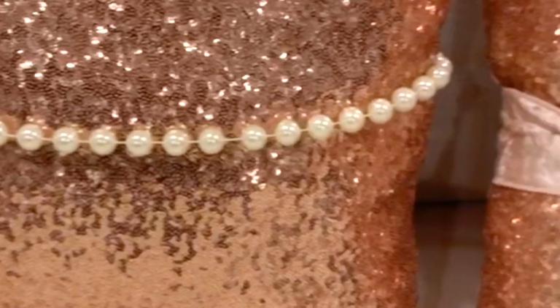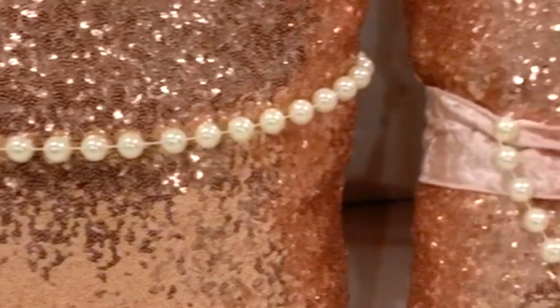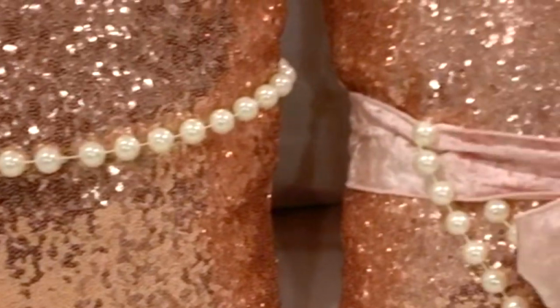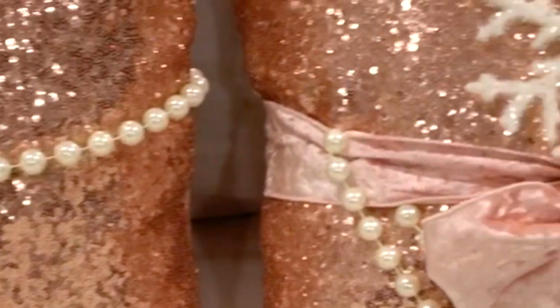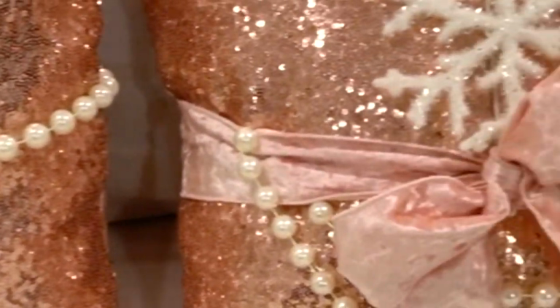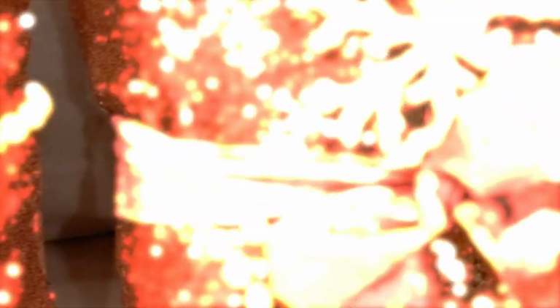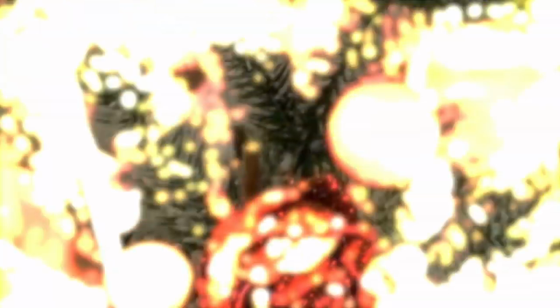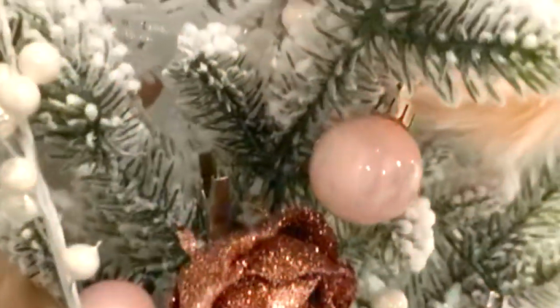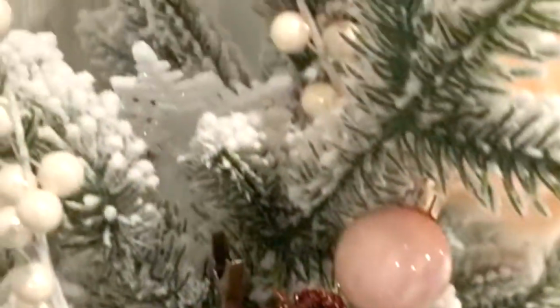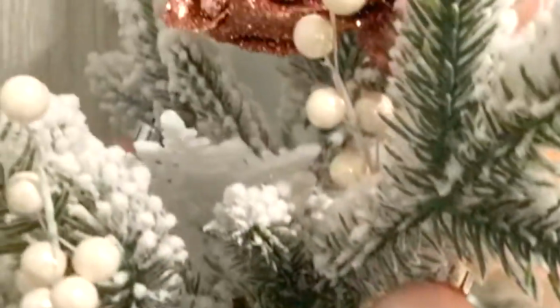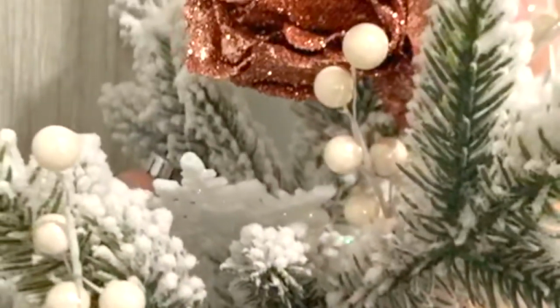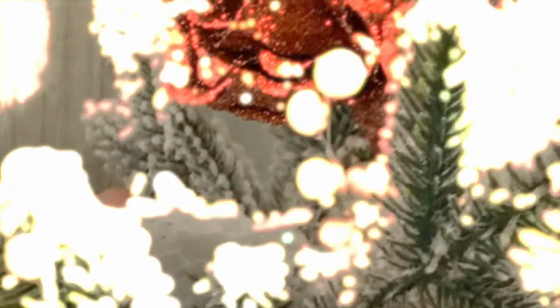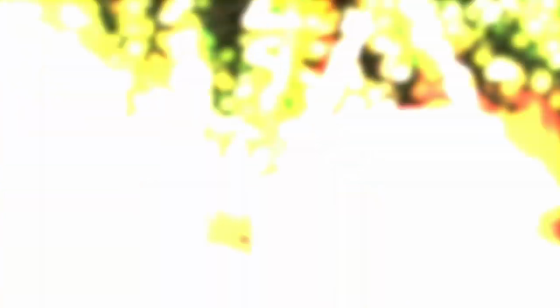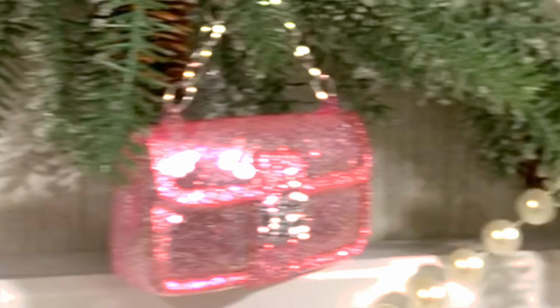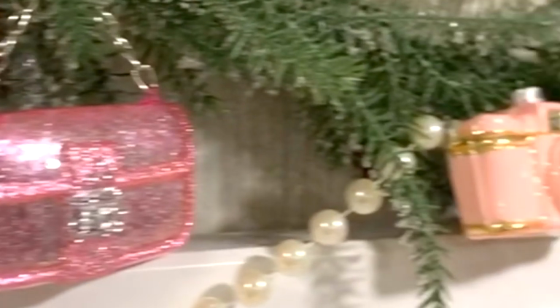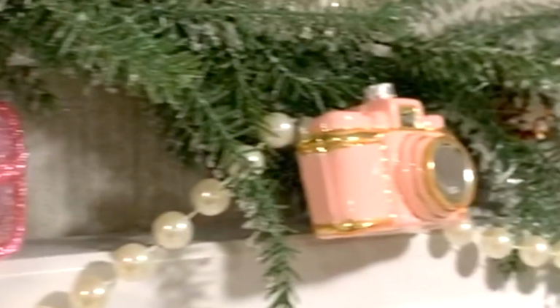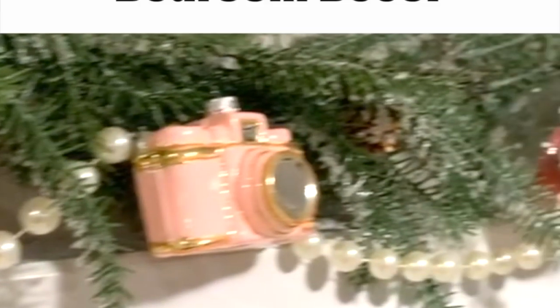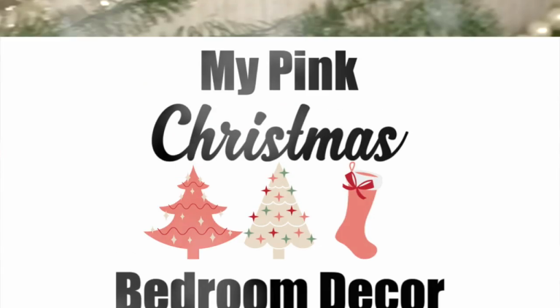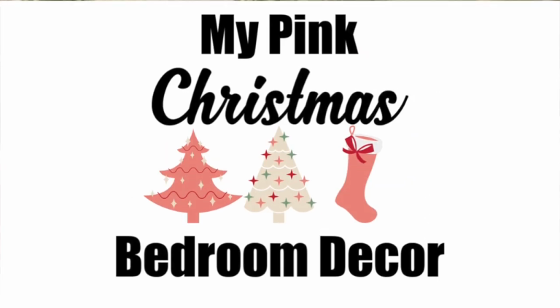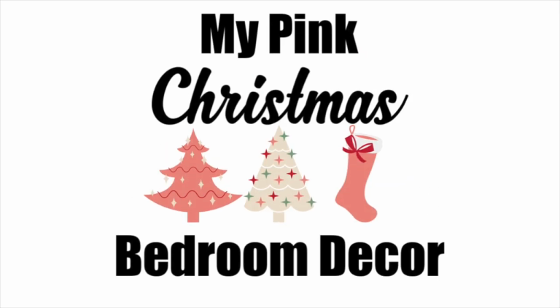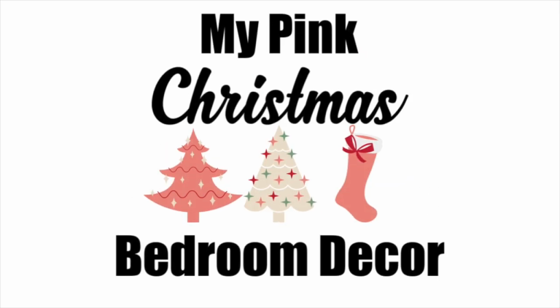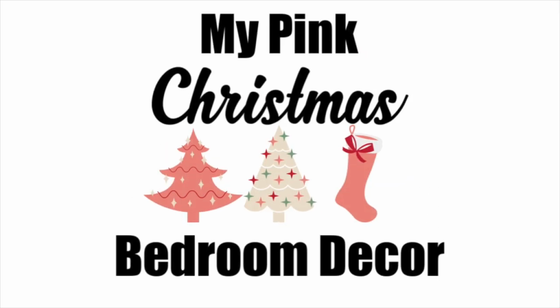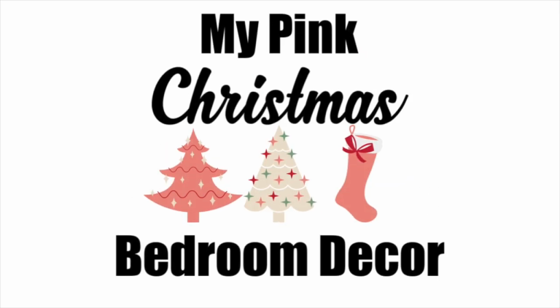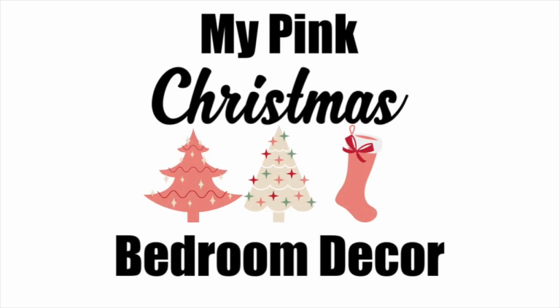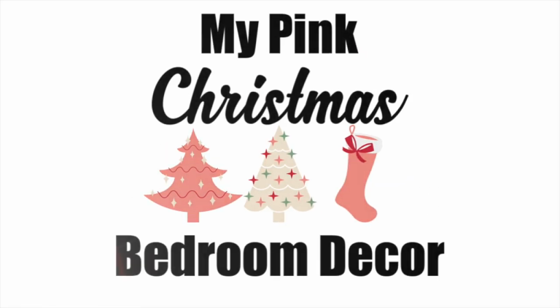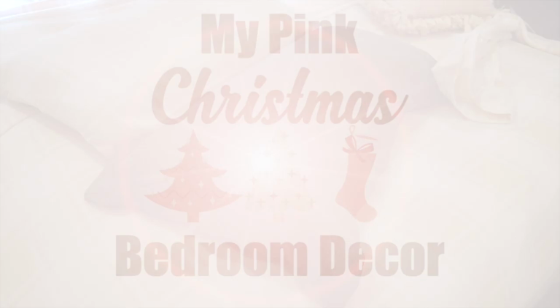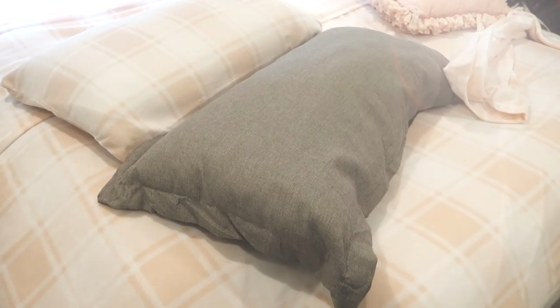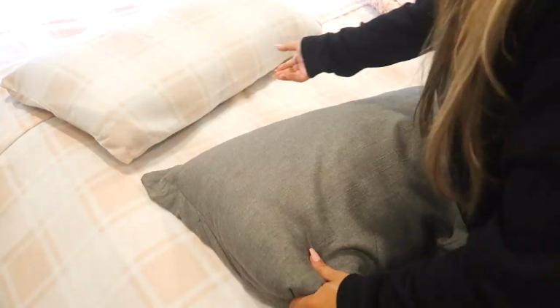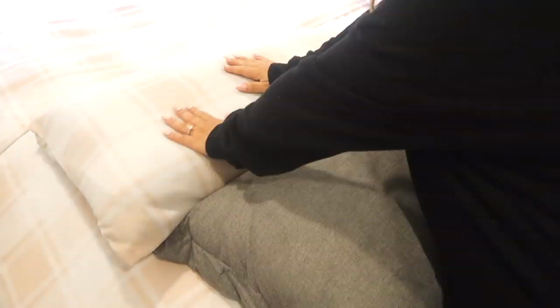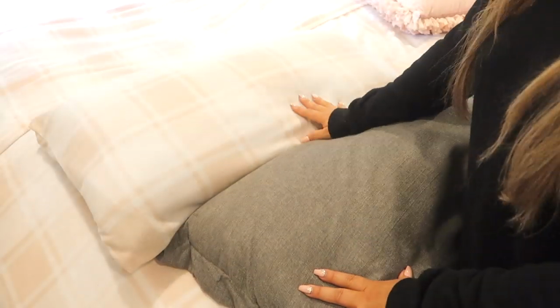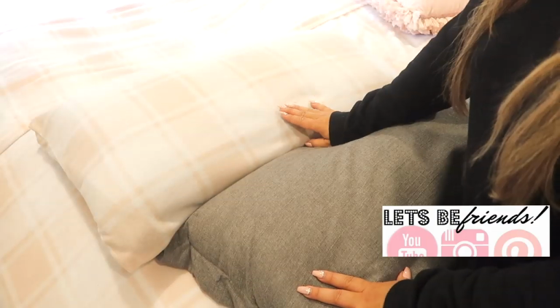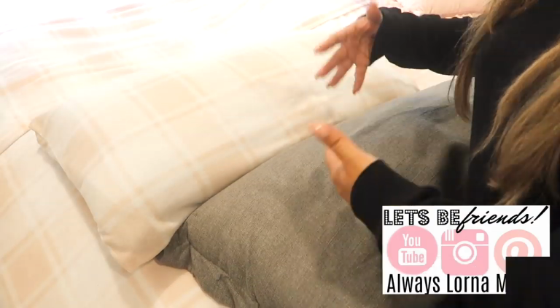What's up ladies! Welcome back to my channel. If you're new here, welcome. I'm your girl Lauren and today I am bringing you my pink Christmas bedroom decor, which I'm so excited about because I've never got to do a pink Christmas before.